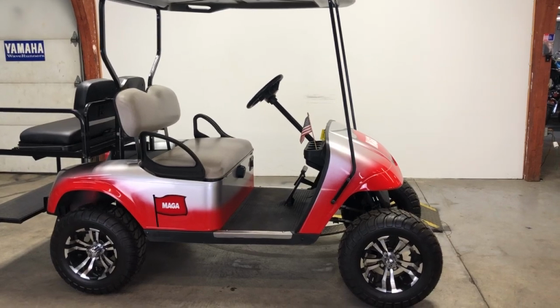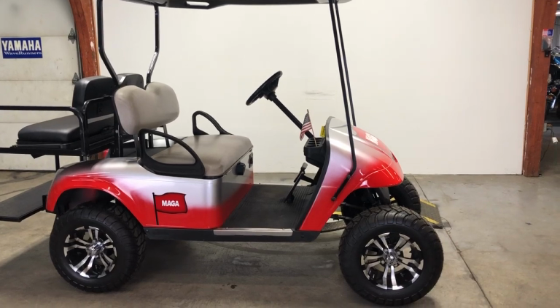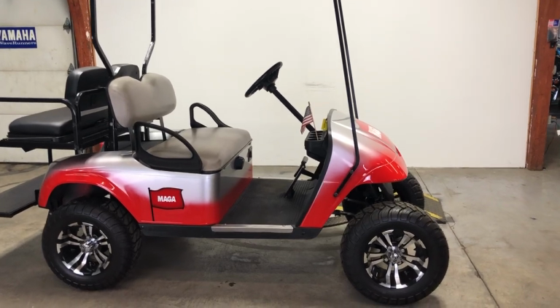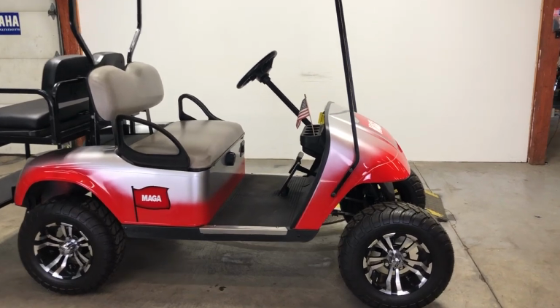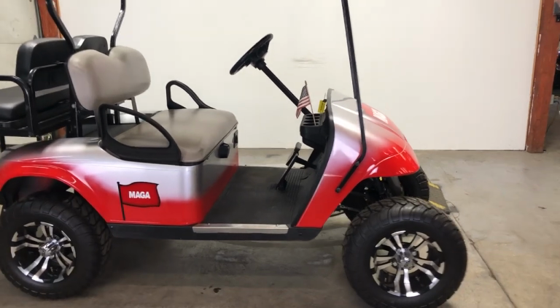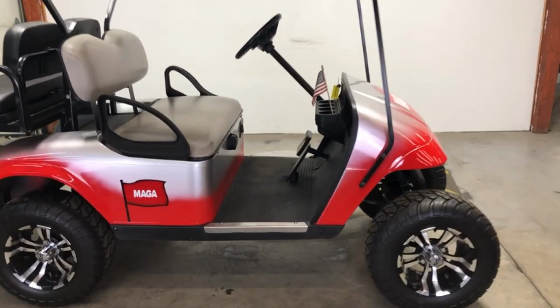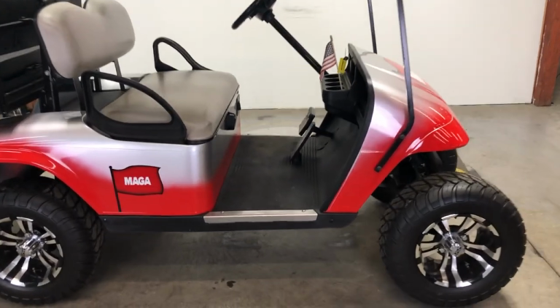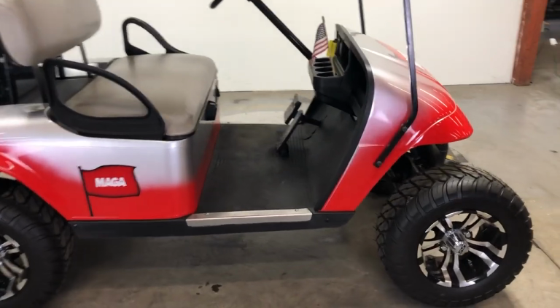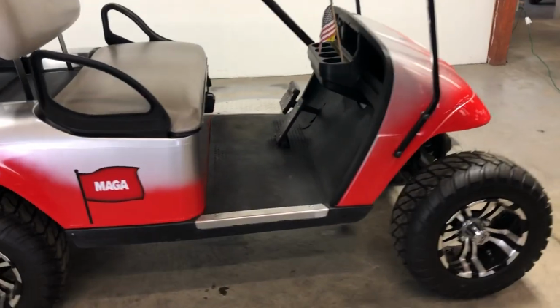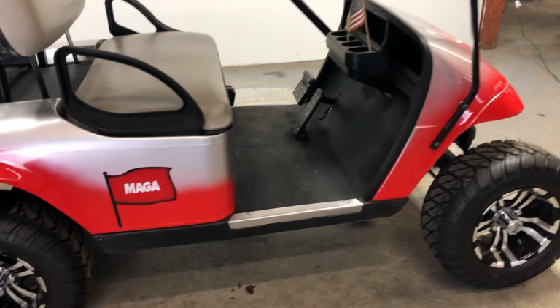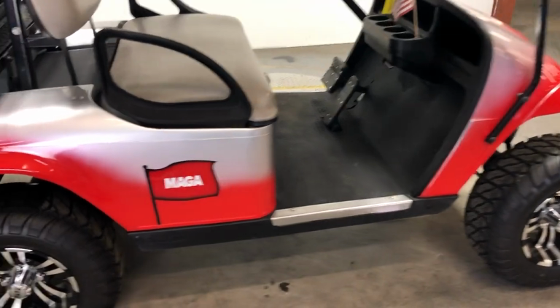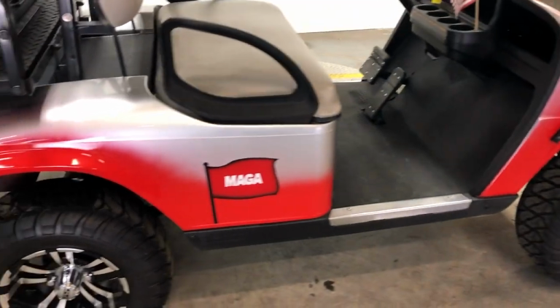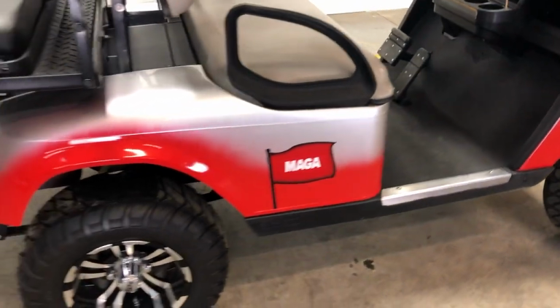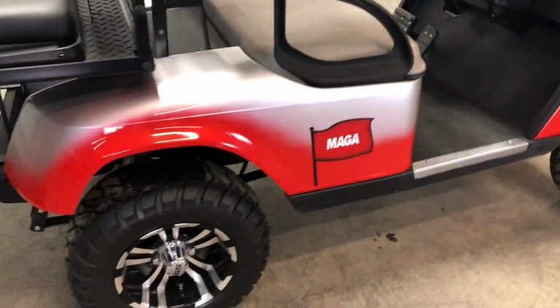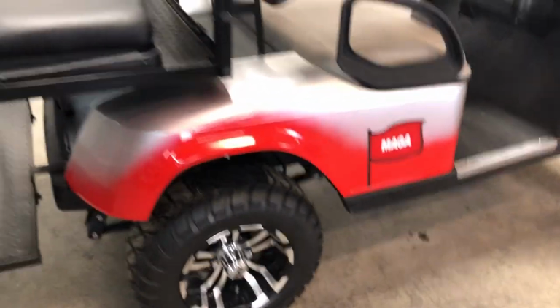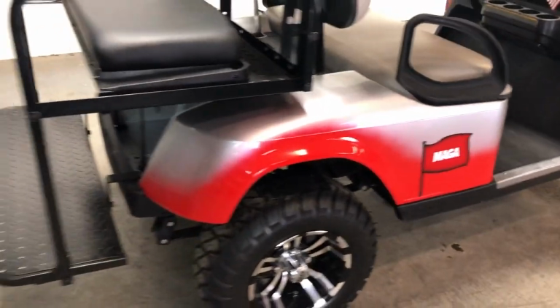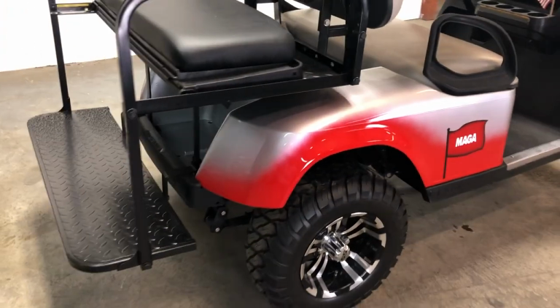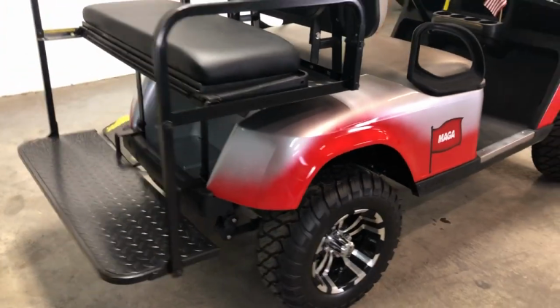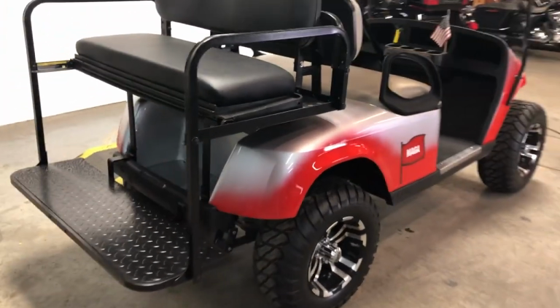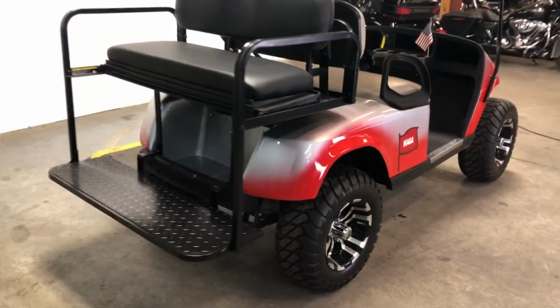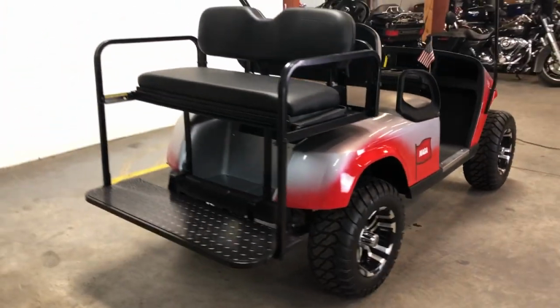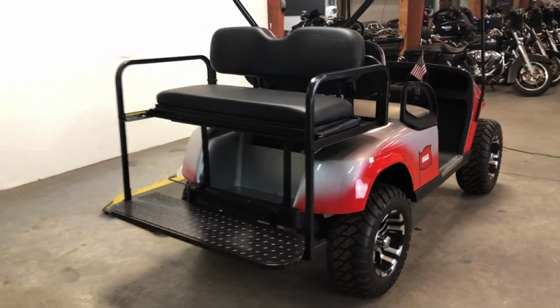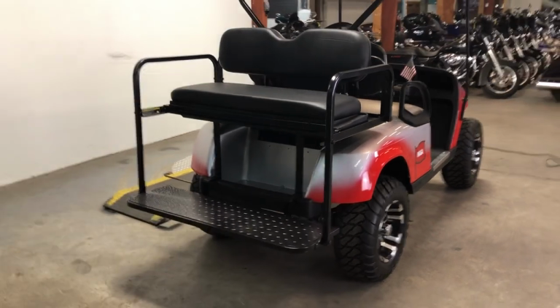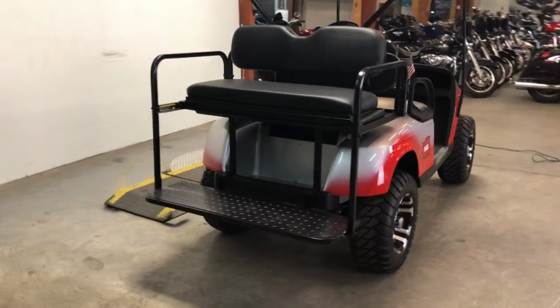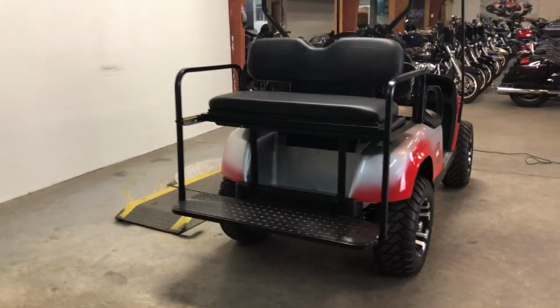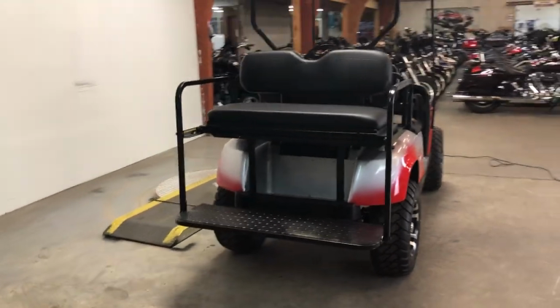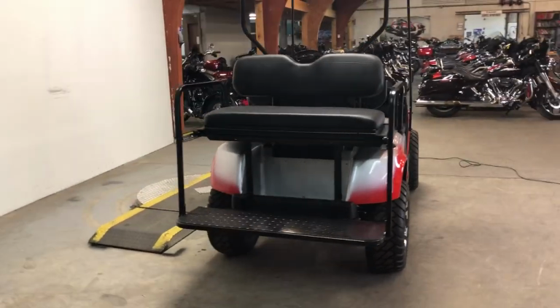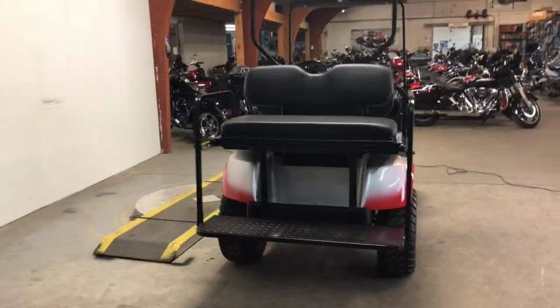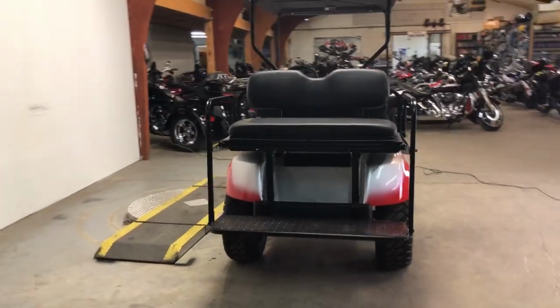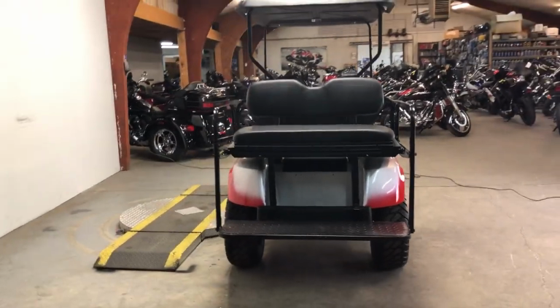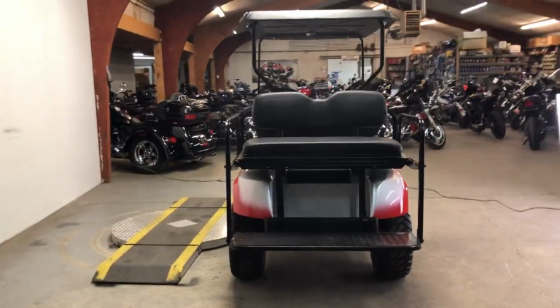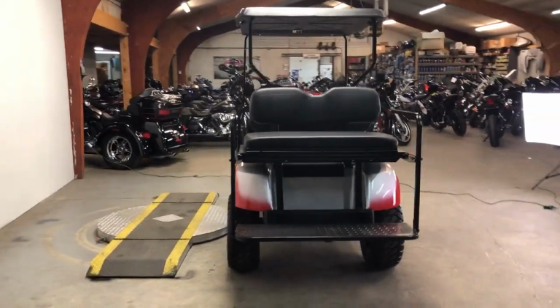Hey guys, ApprovalPowerSports.com here. Anybody looking for a used golf cart, we've got them. This one here is a 2017 EasyGo 48-volt cart for sale. Brand new batteries and a new rear seat. Super clean. Everything works the way it should.